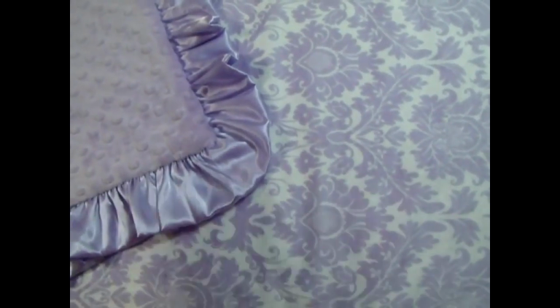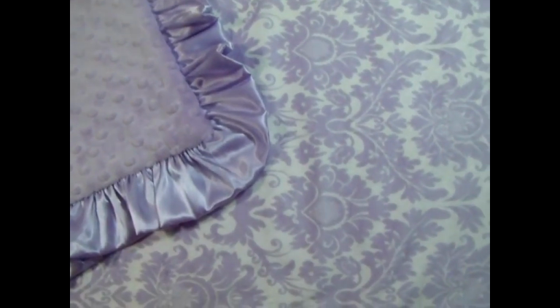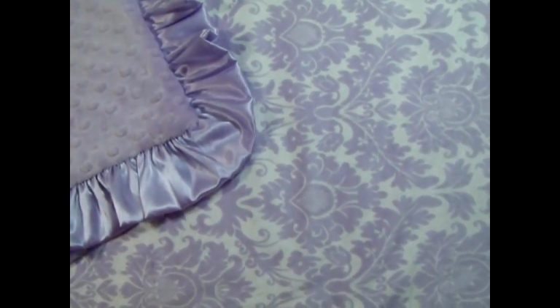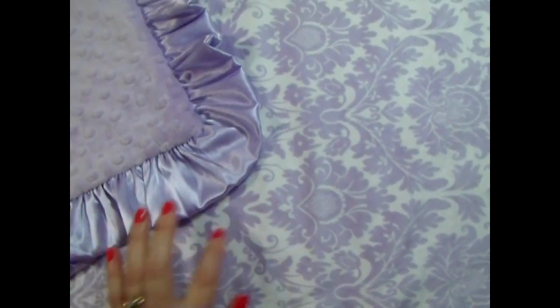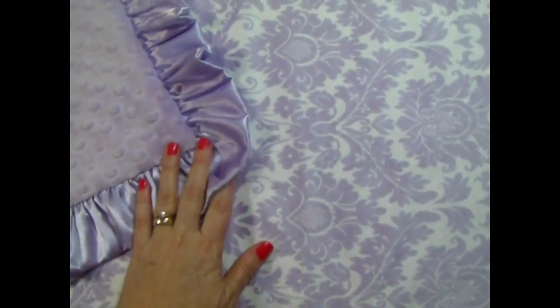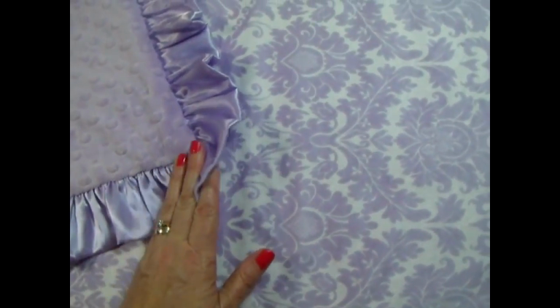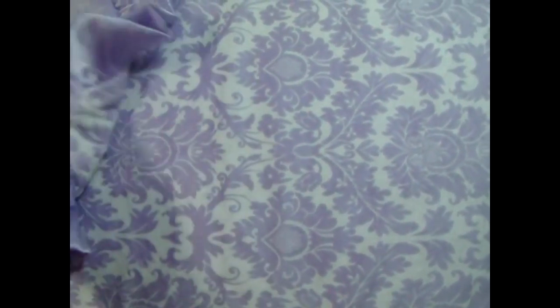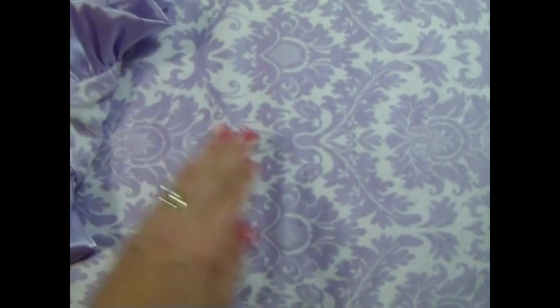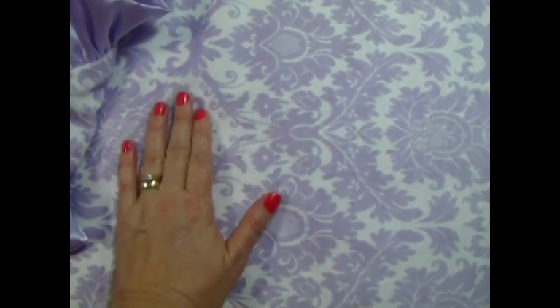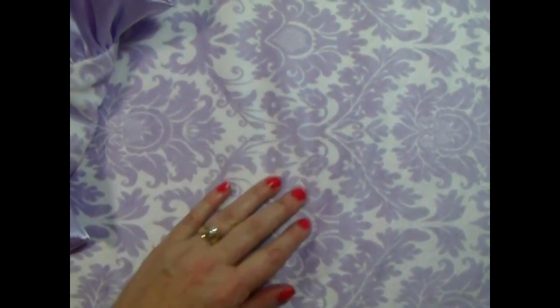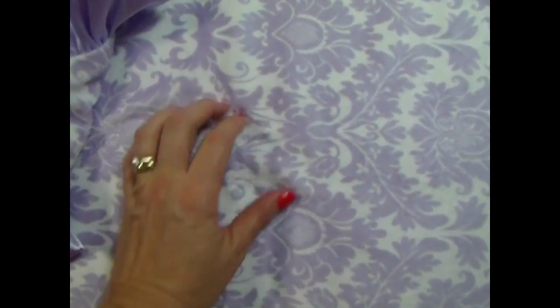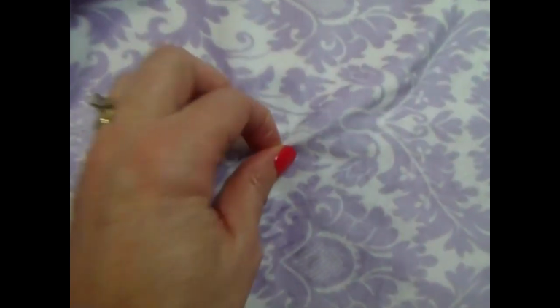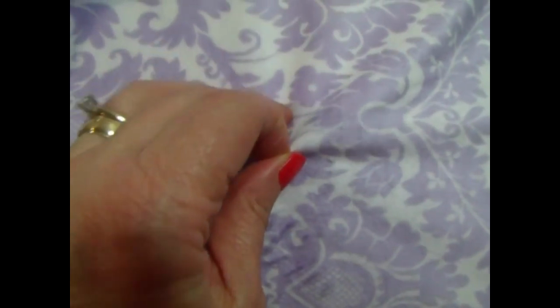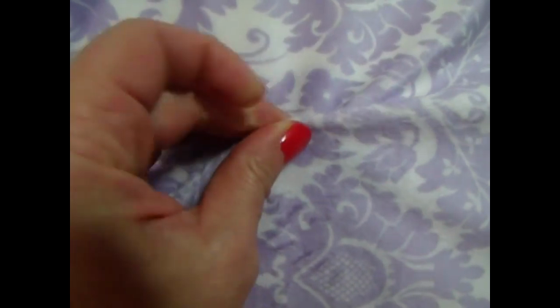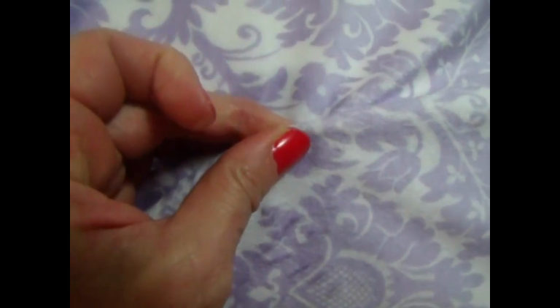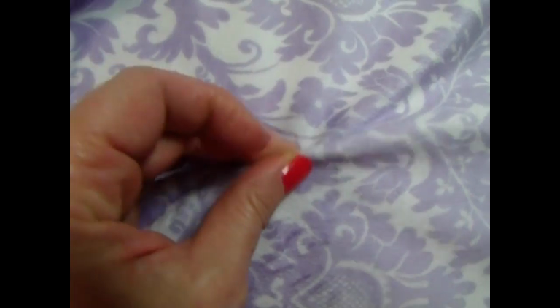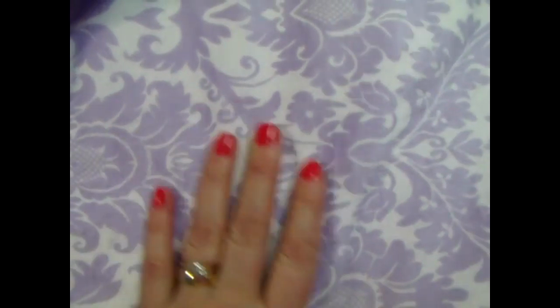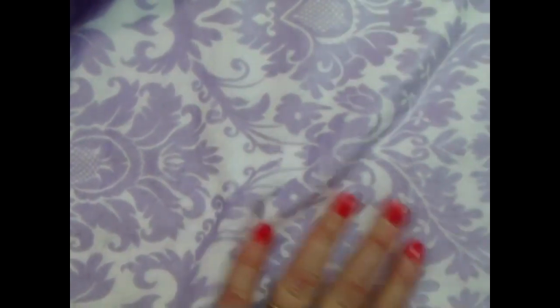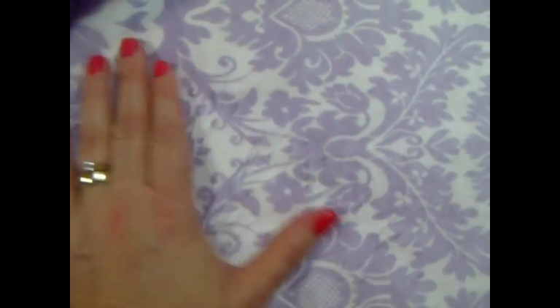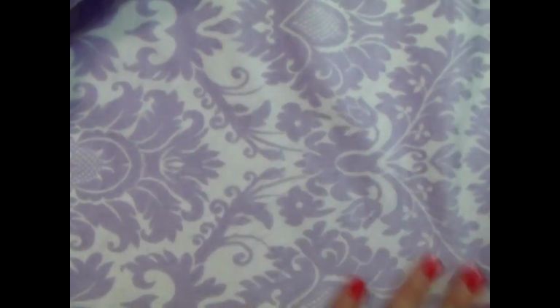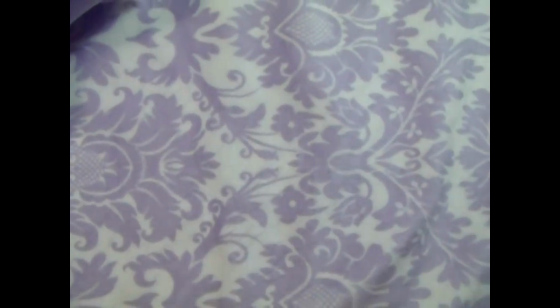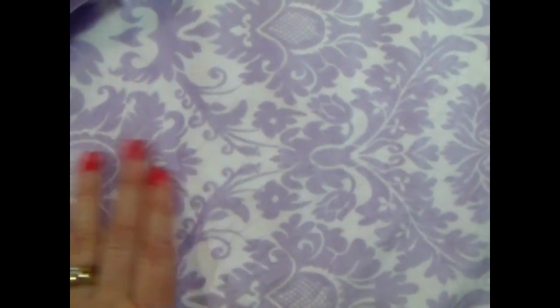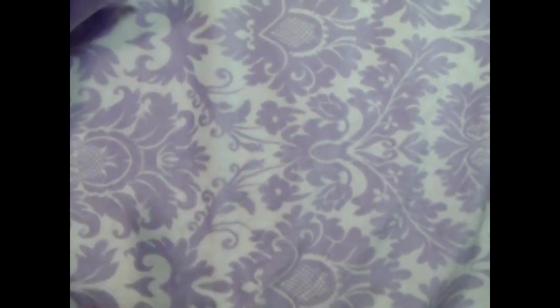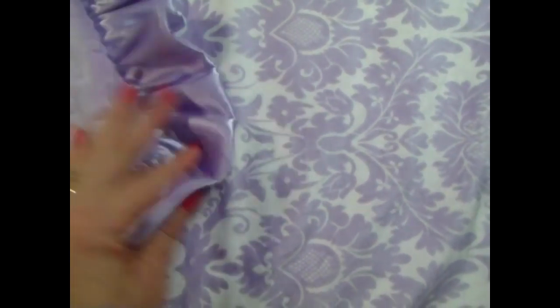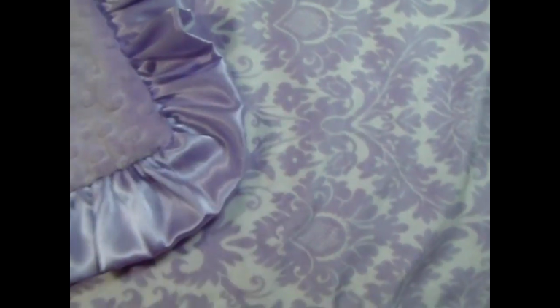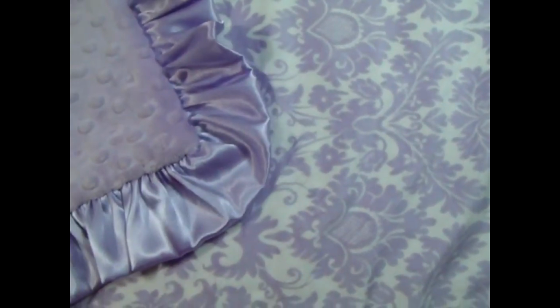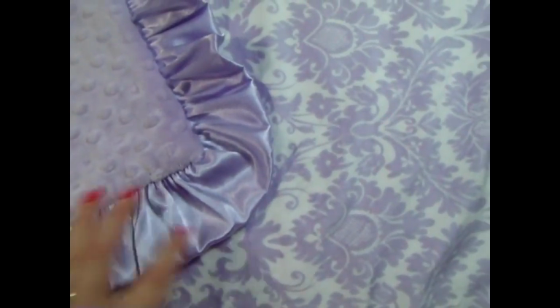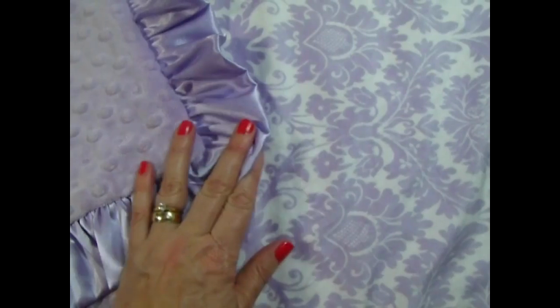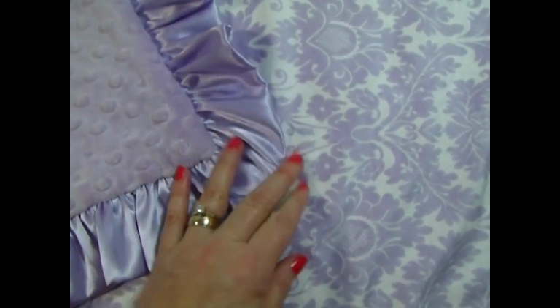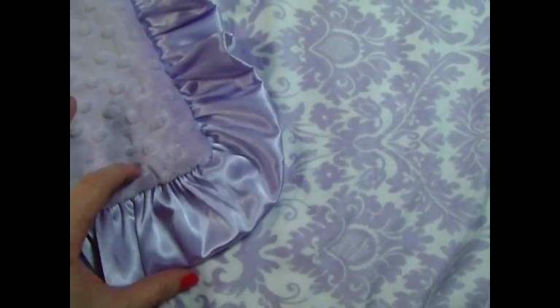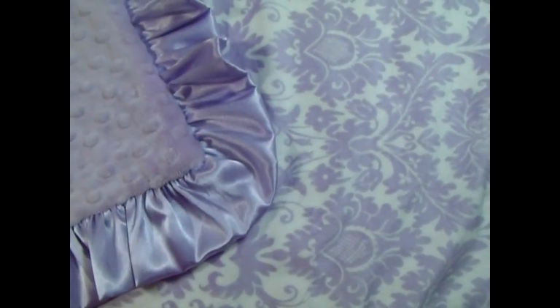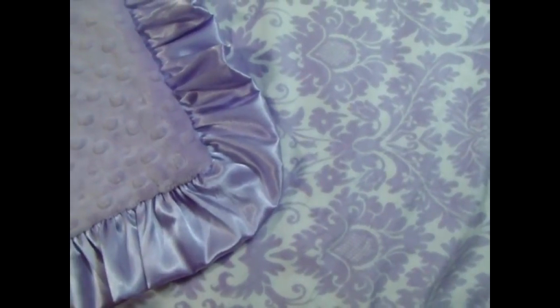This is a lavender damask minky blanket. It's just beautiful — a really sweet combination for a little girl. It has a lavender ruffle and we paired this one with minky dots. We also make it with rose swirl.